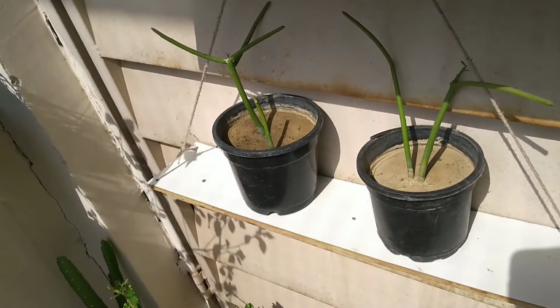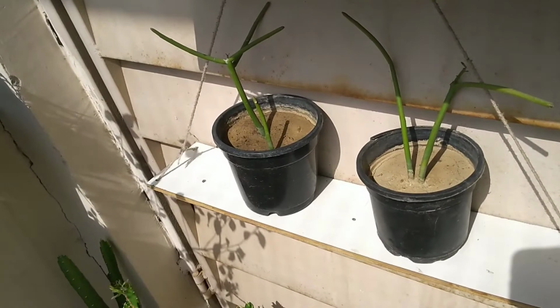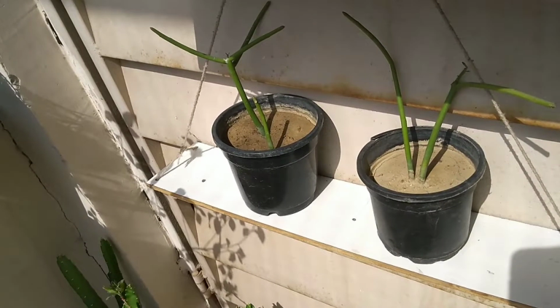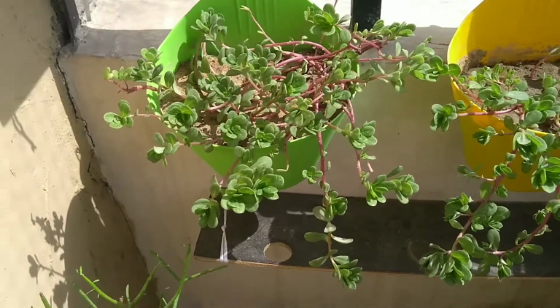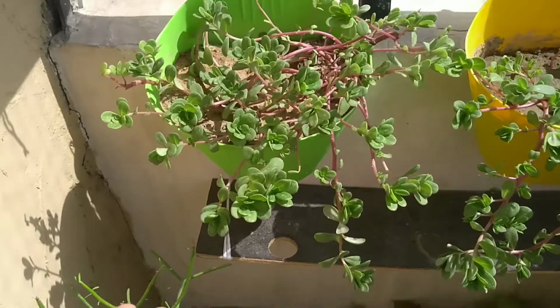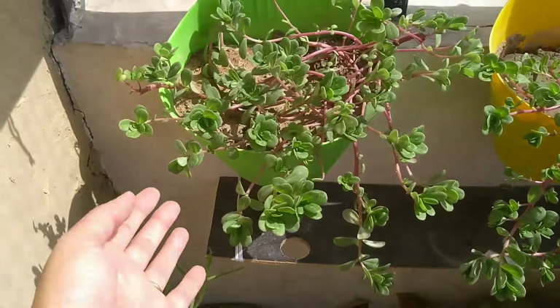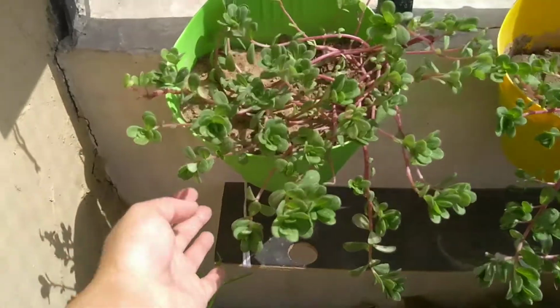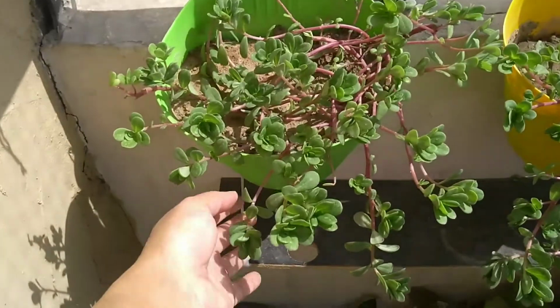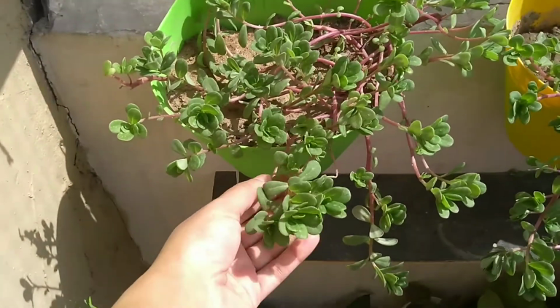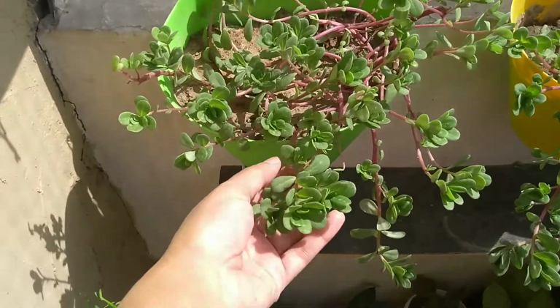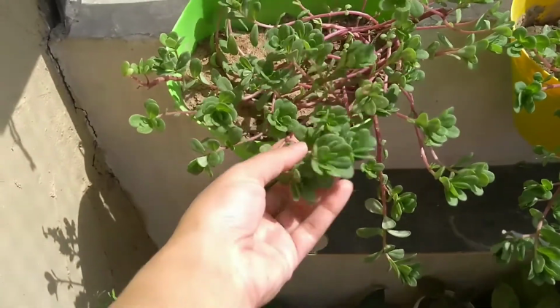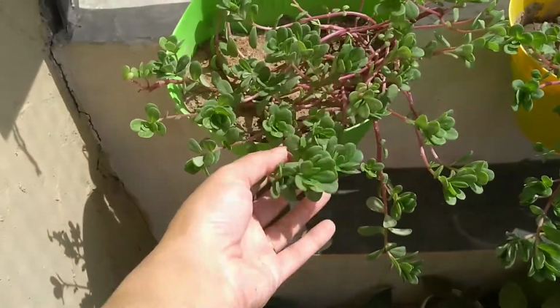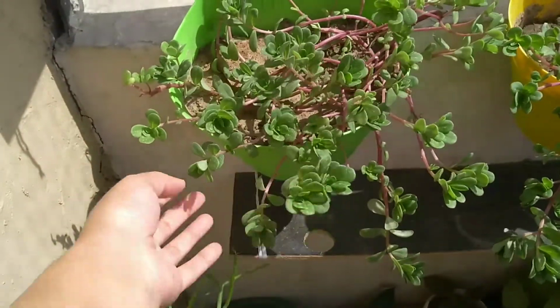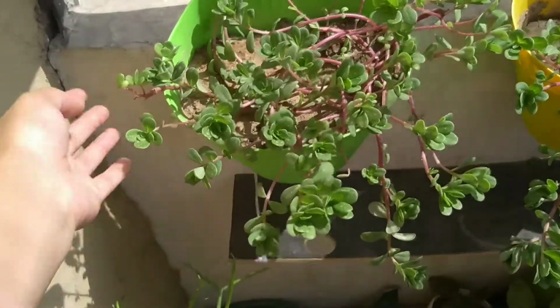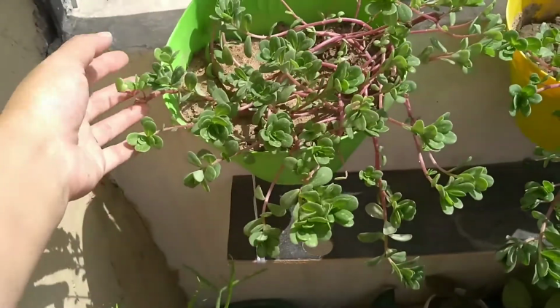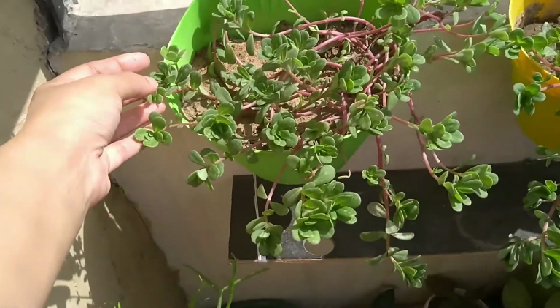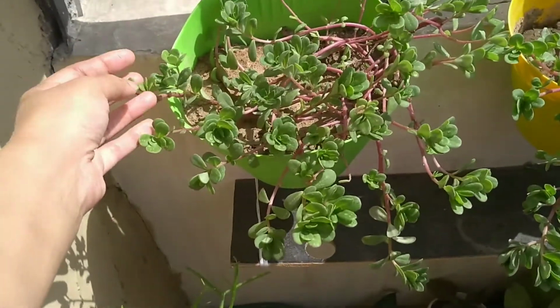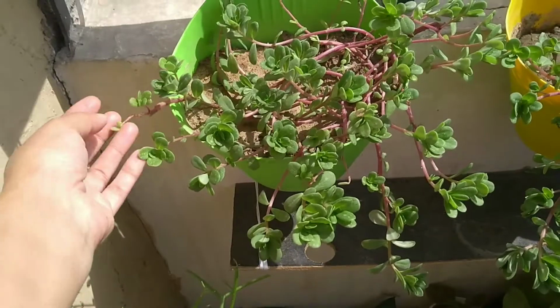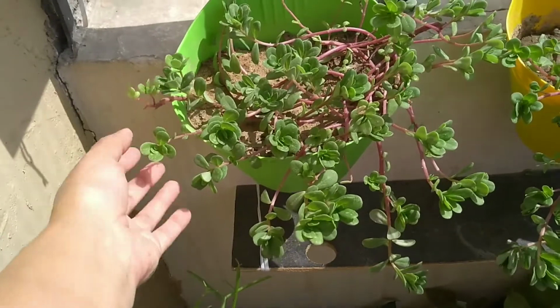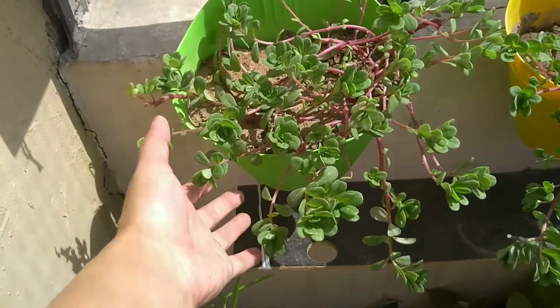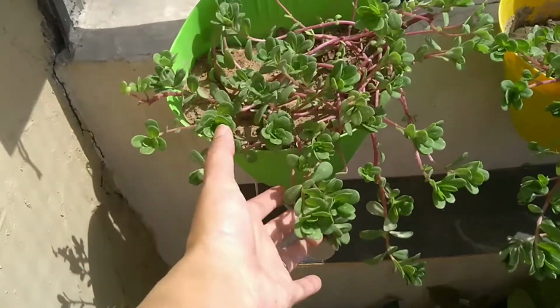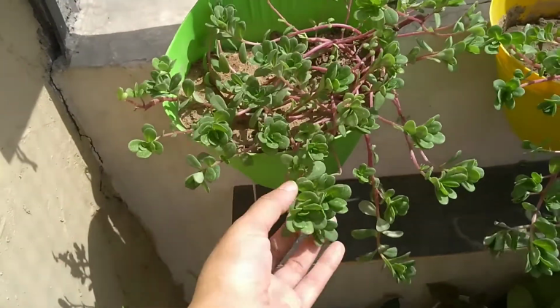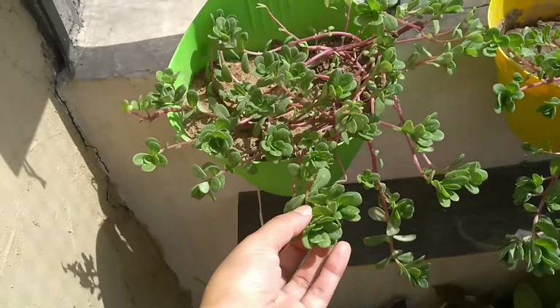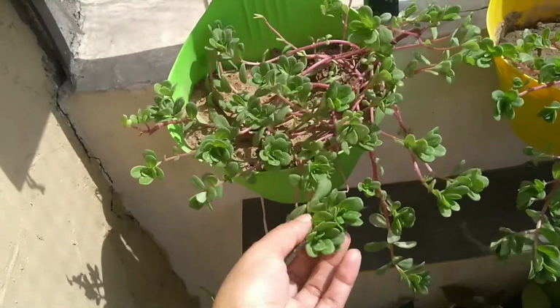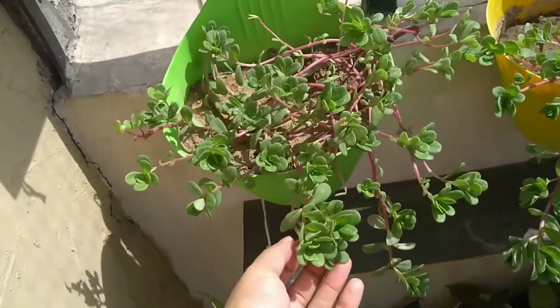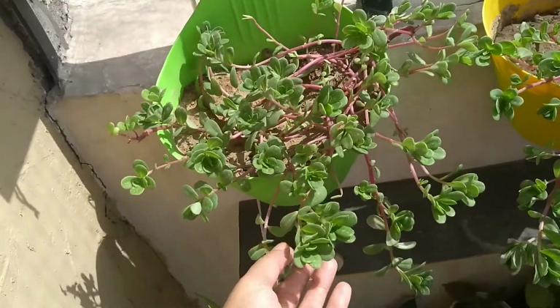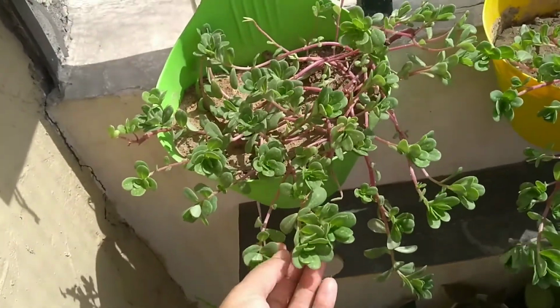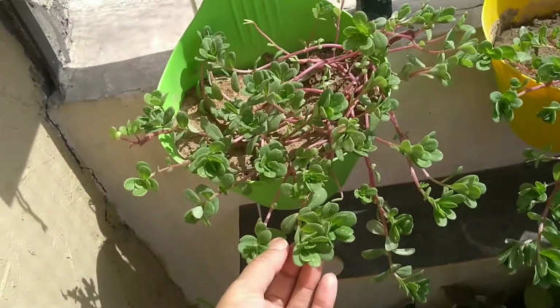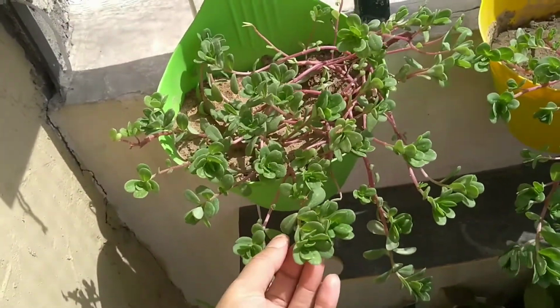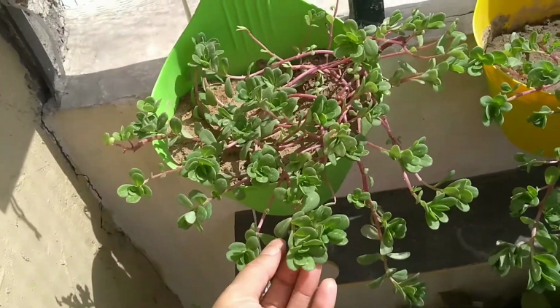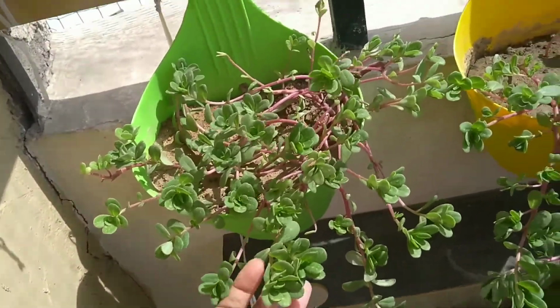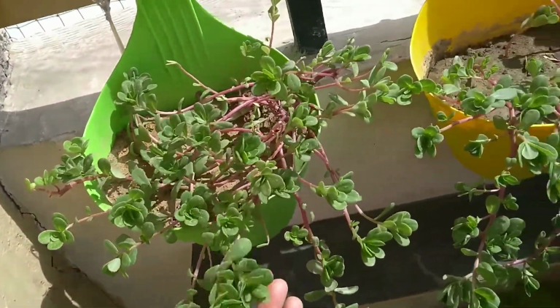Next is the Portulaca plant. This is a flowering succulent plant that requires full sunlight.